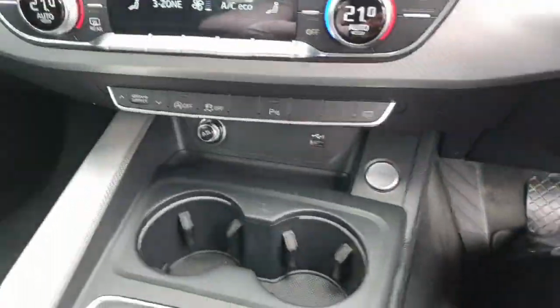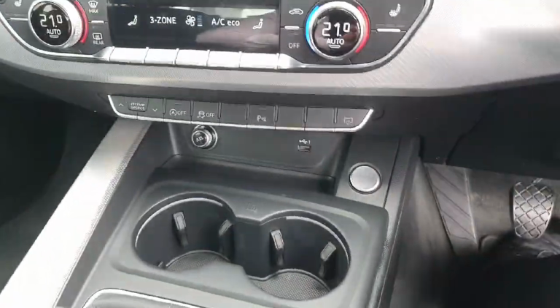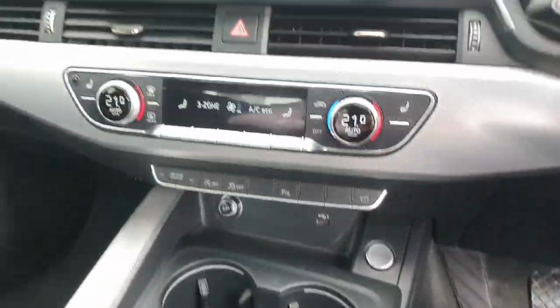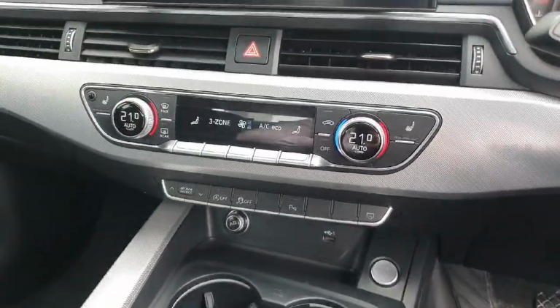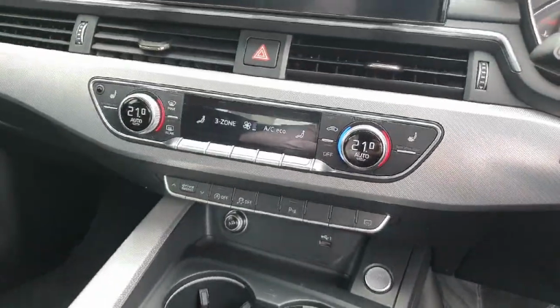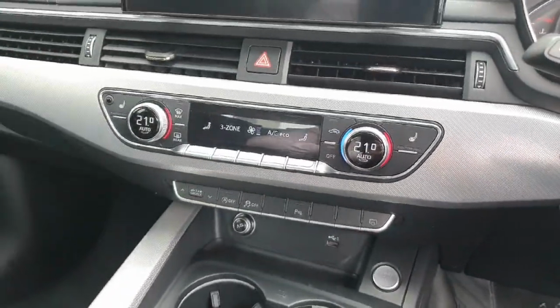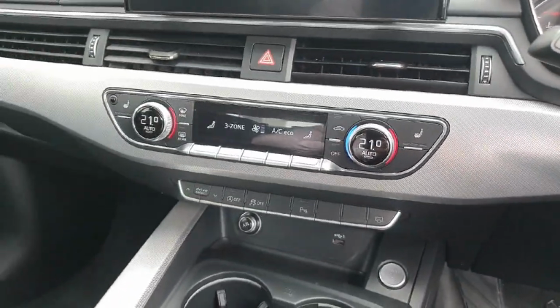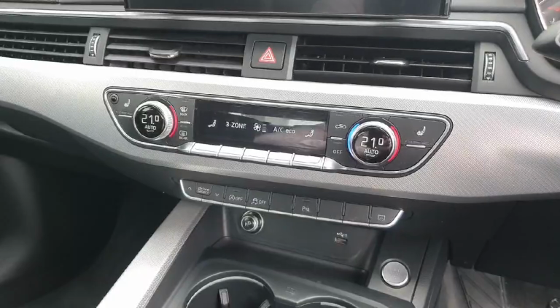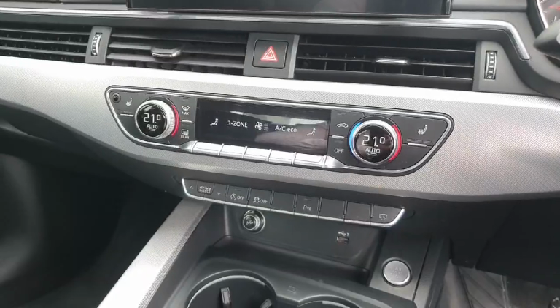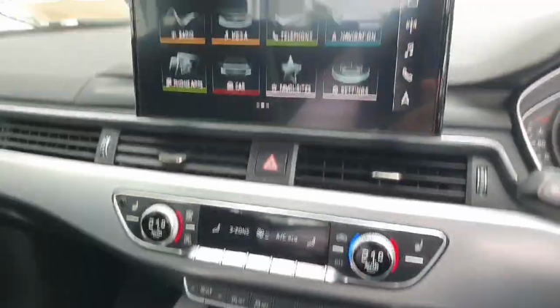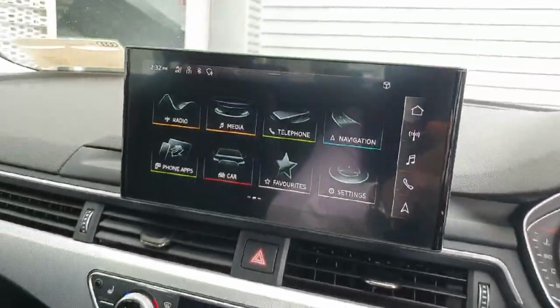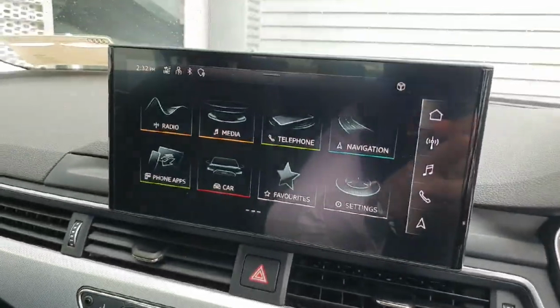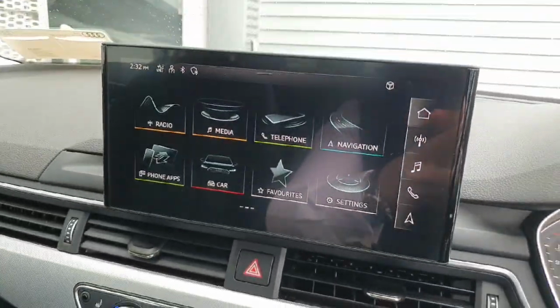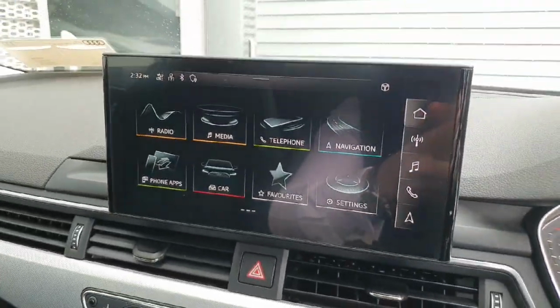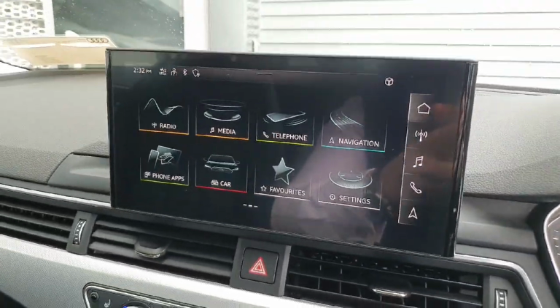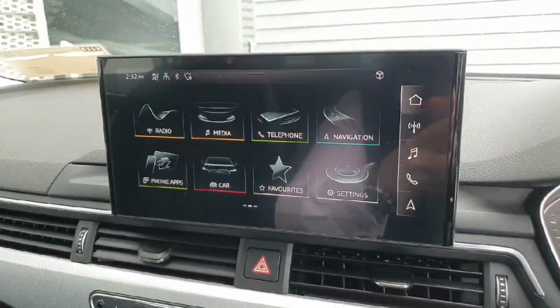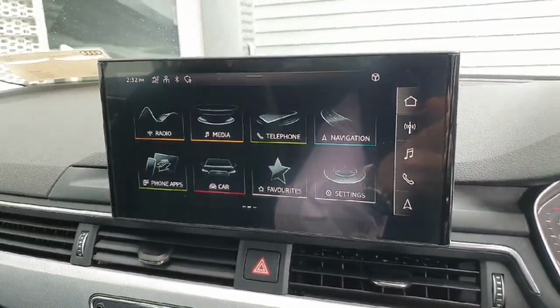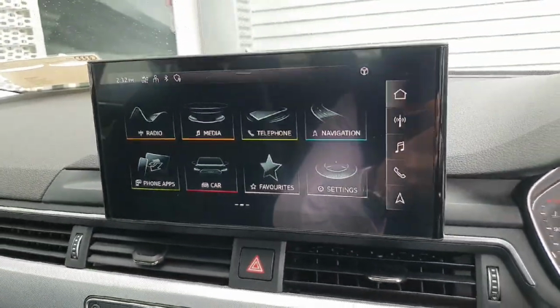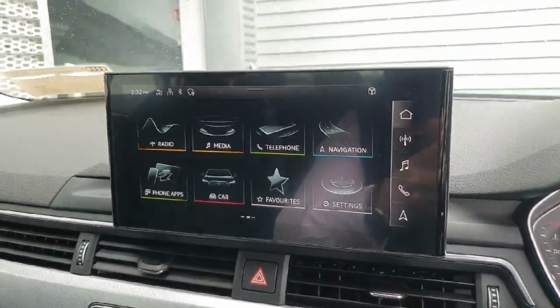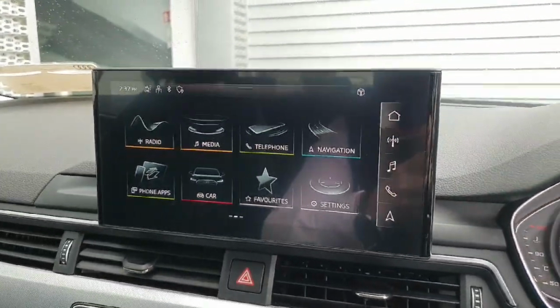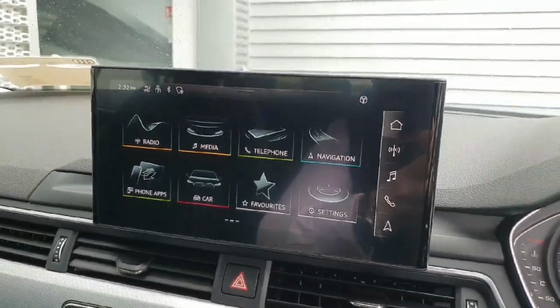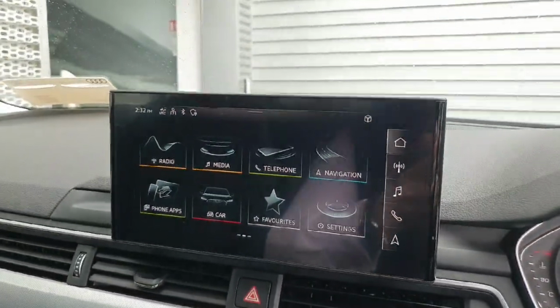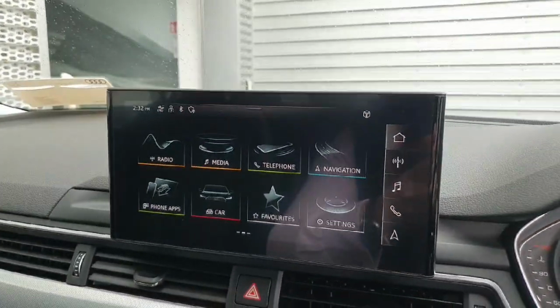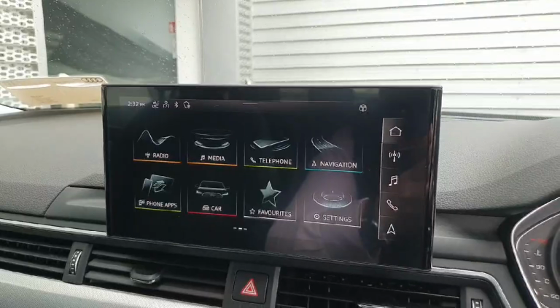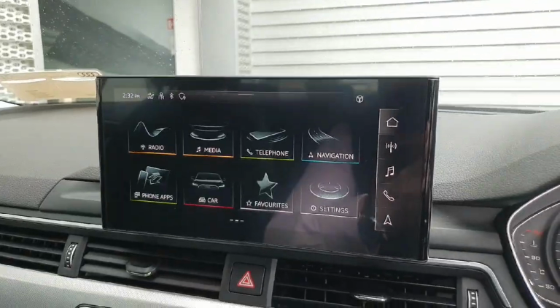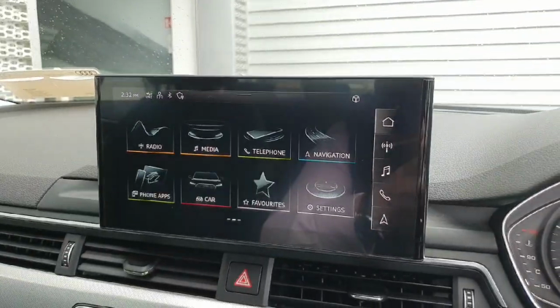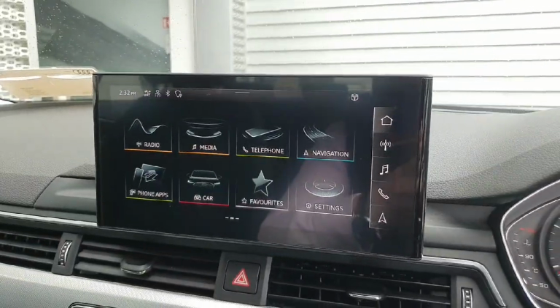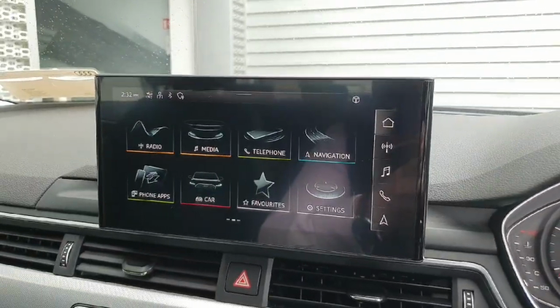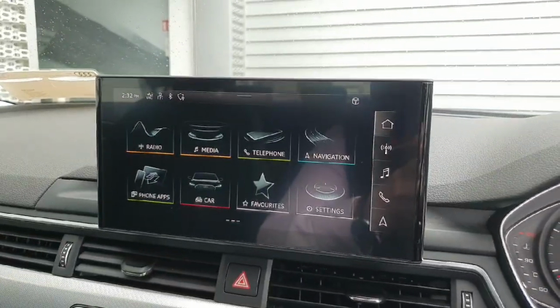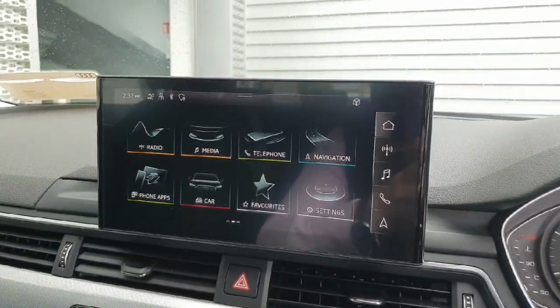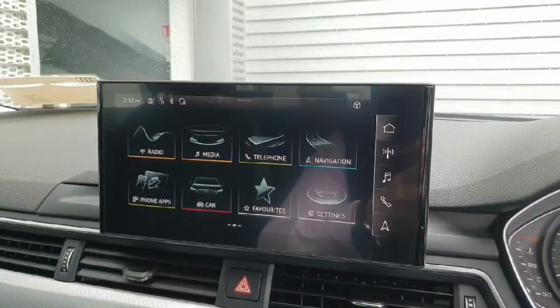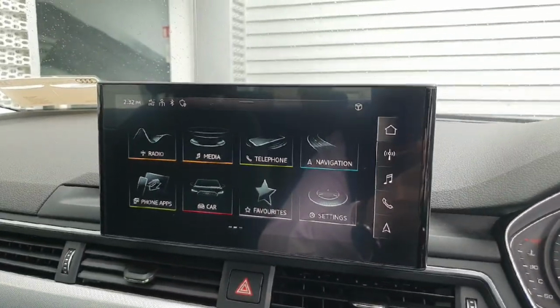Push button start. Heated seats and dual zone climate control, as well as your haptic touch MMI infotainment system, allows you to connect your mobile phone for Bluetooth as well as Apple CarPlay and Android Auto.